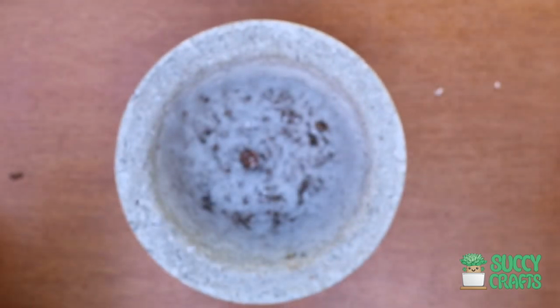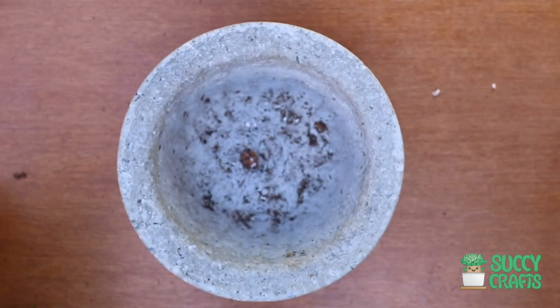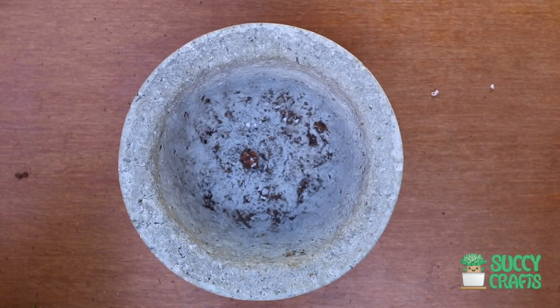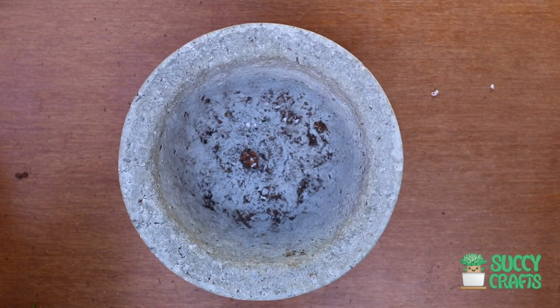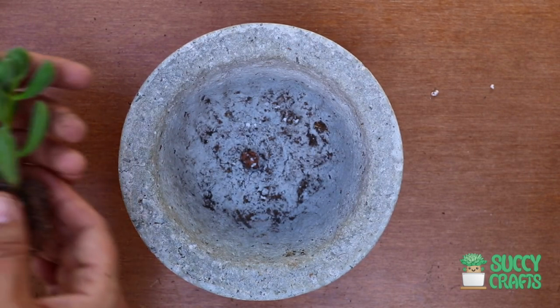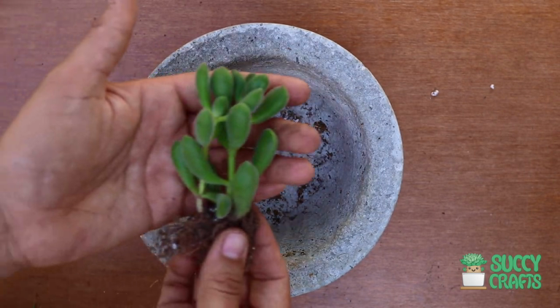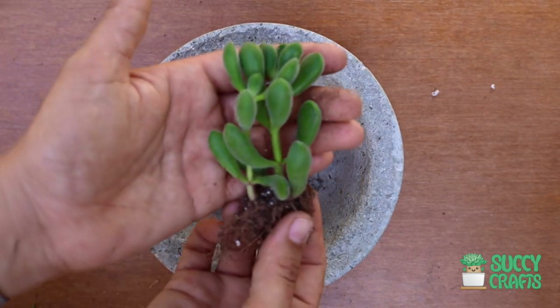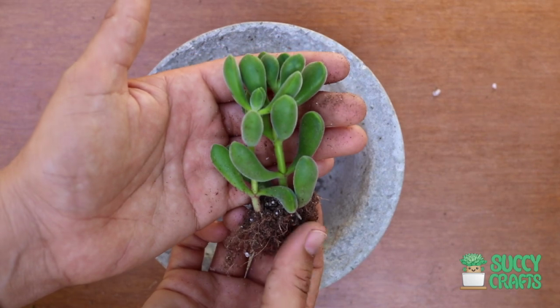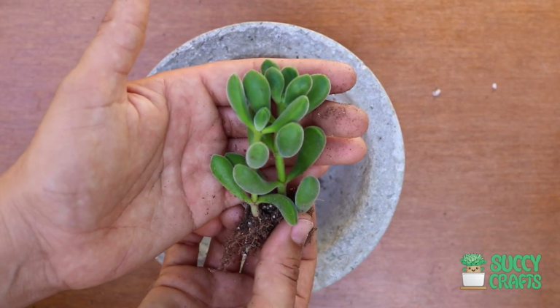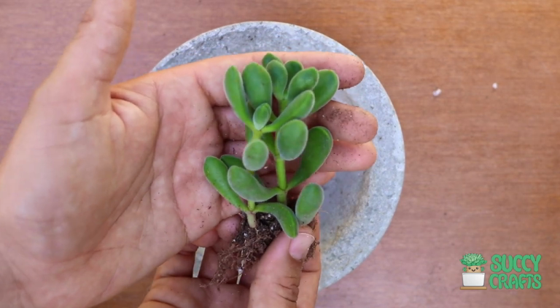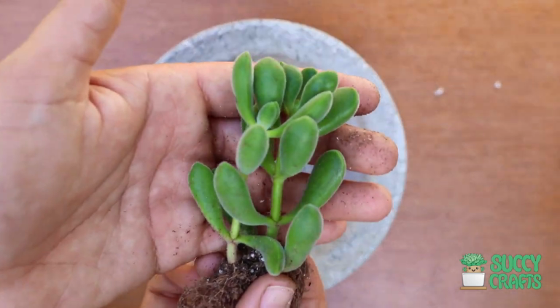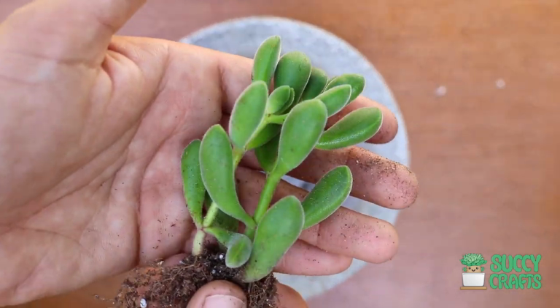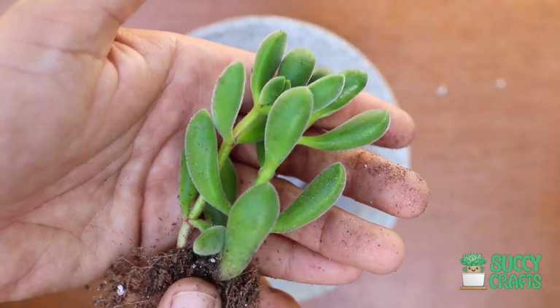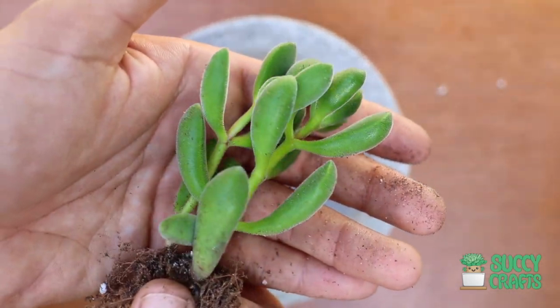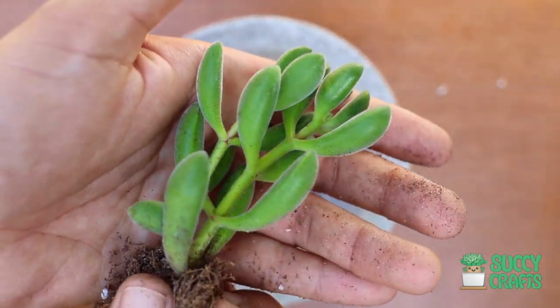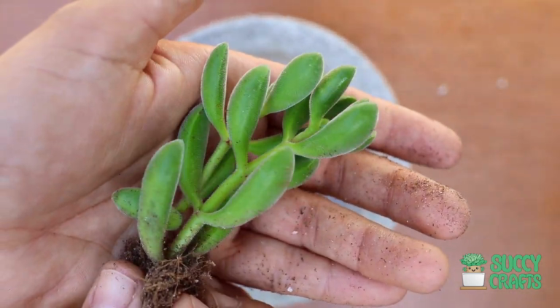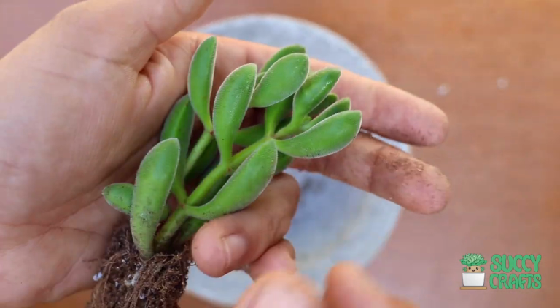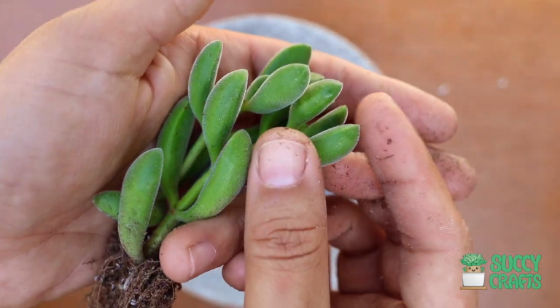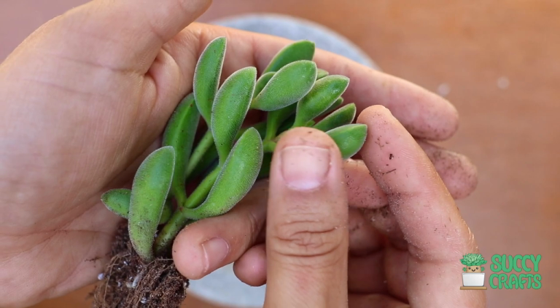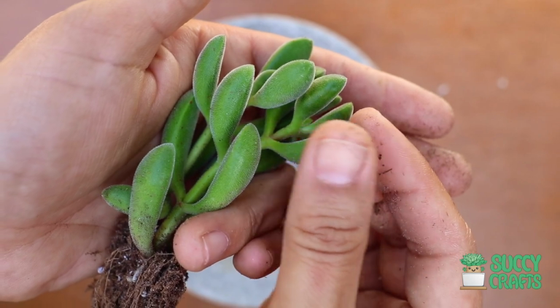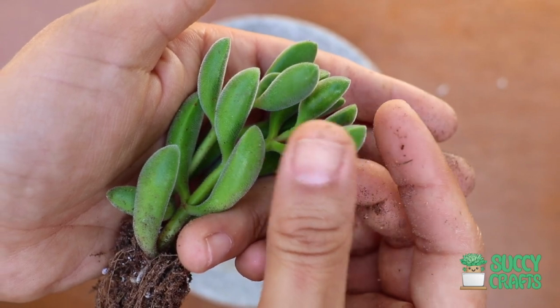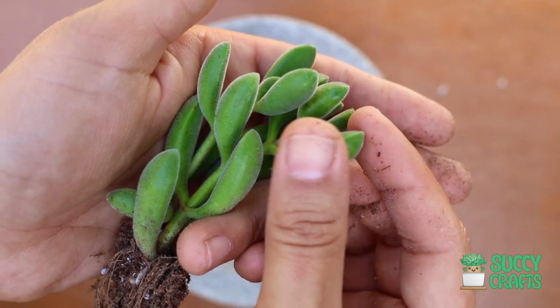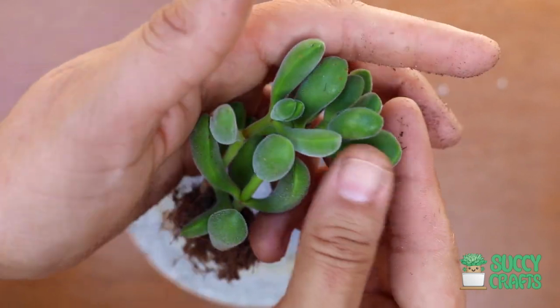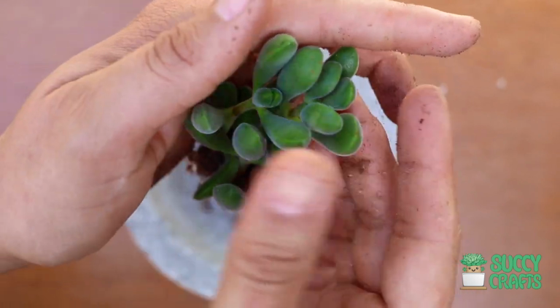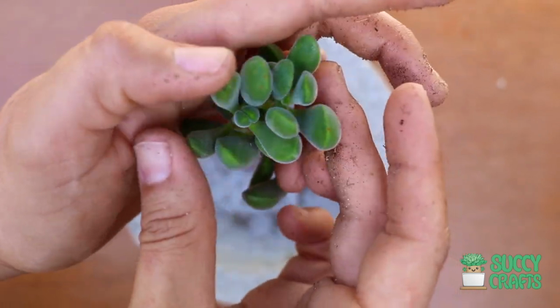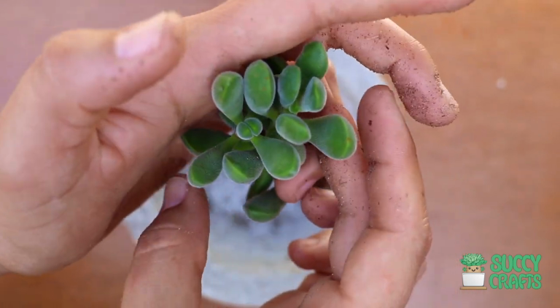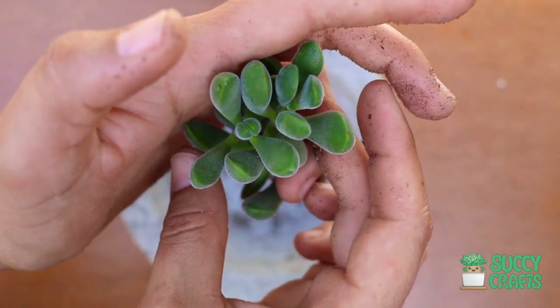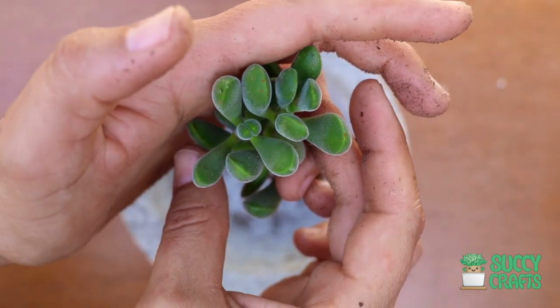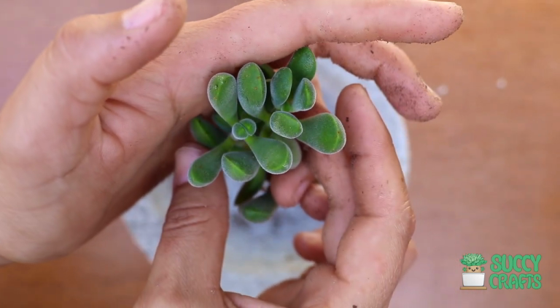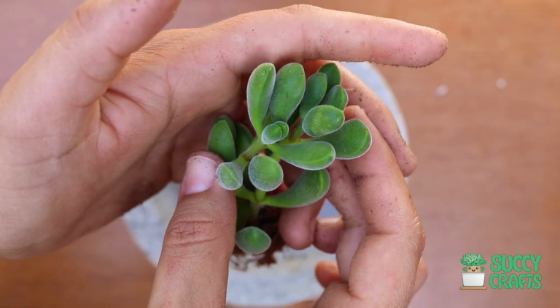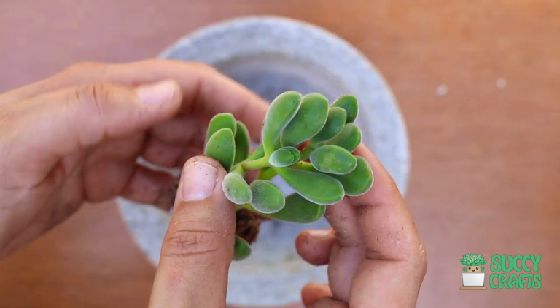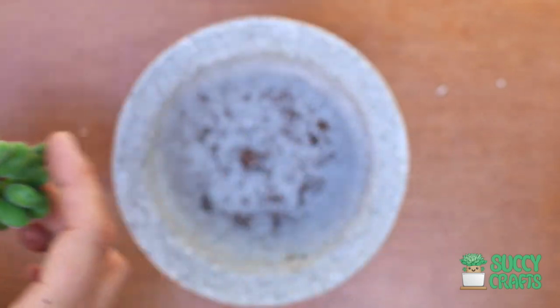I have another Crassula. This one is Congesta, and they remind me of little green beans — and they're fuzzy. Super pettable. Congesta, that's a Crassula.